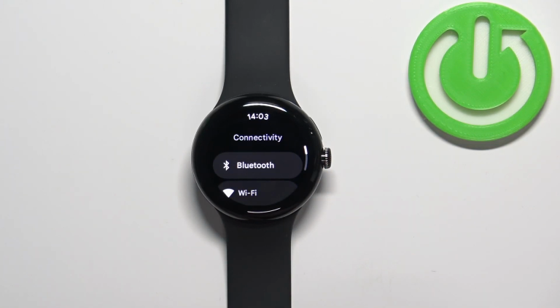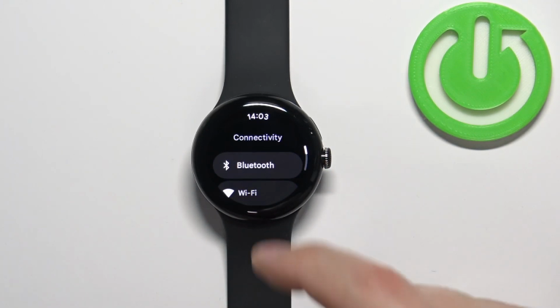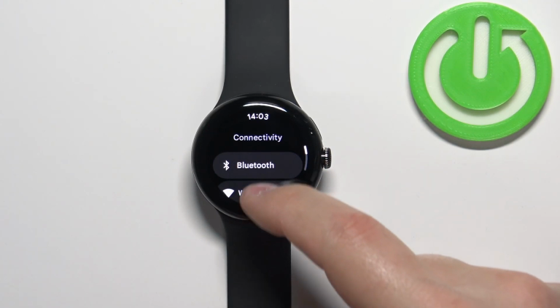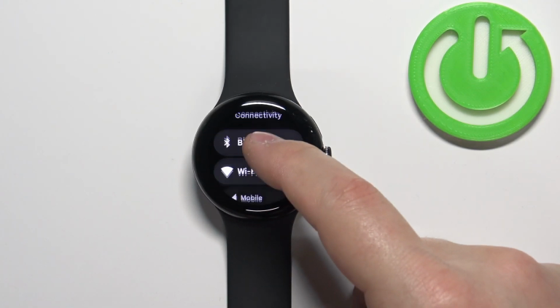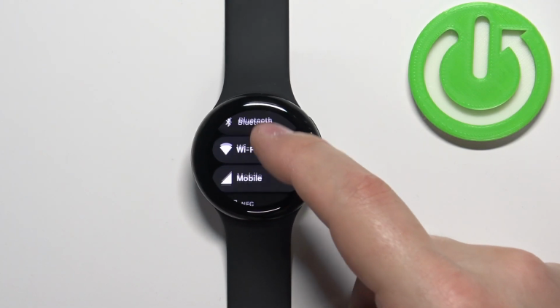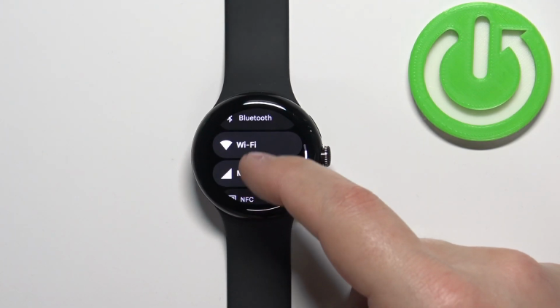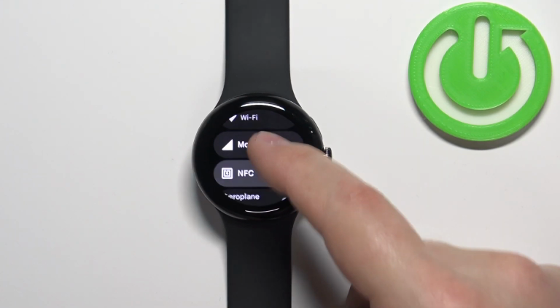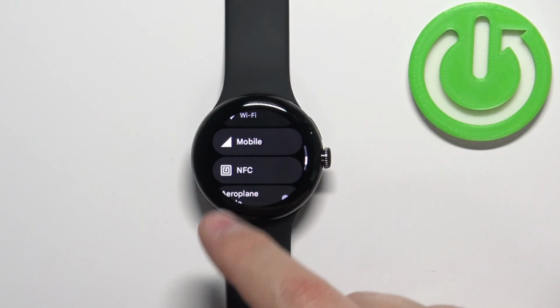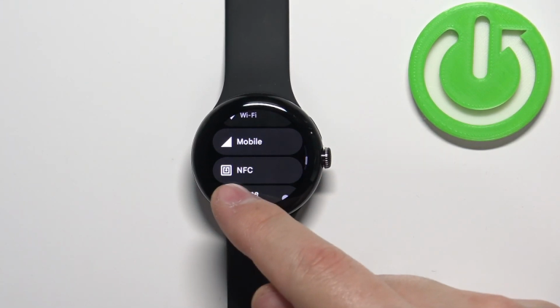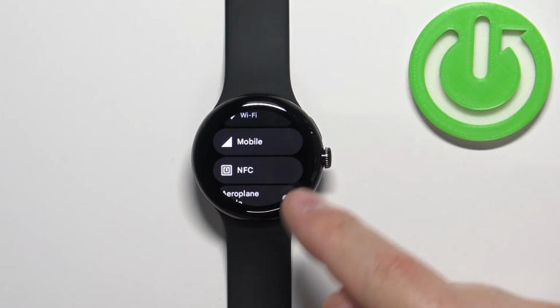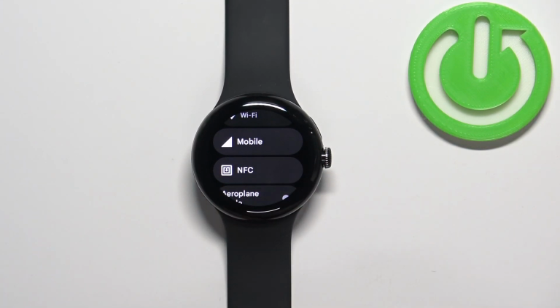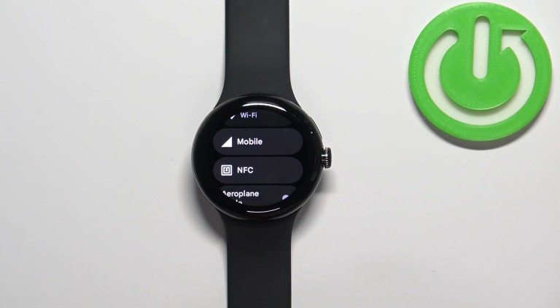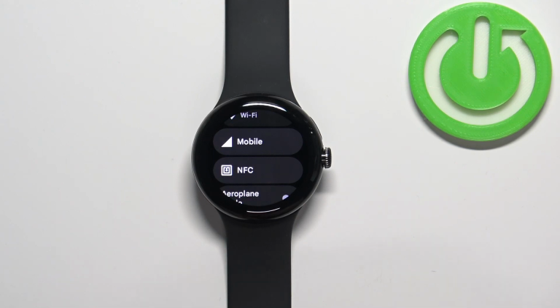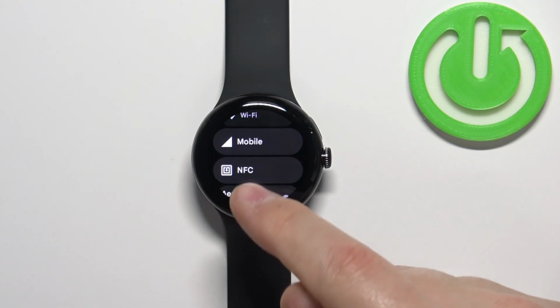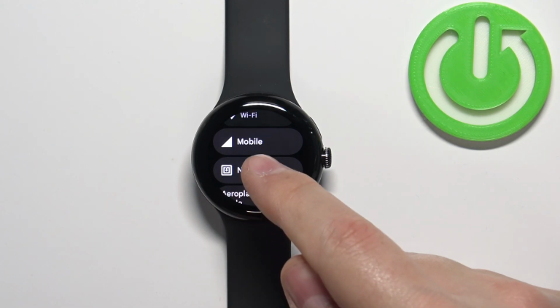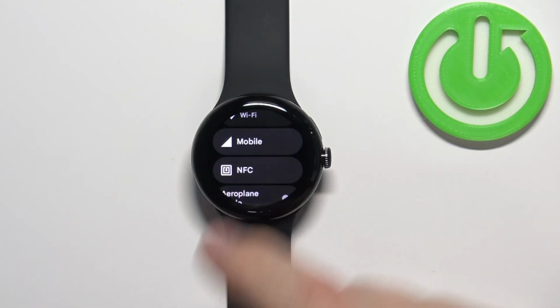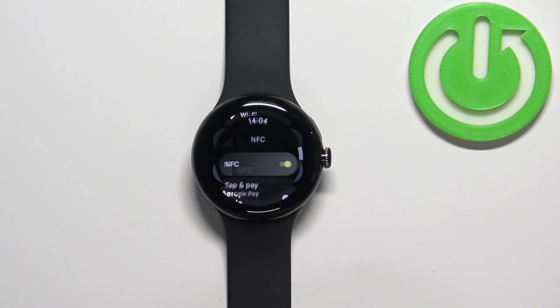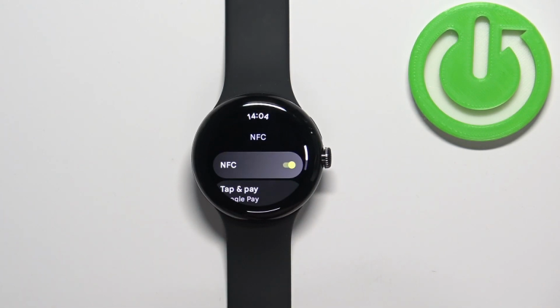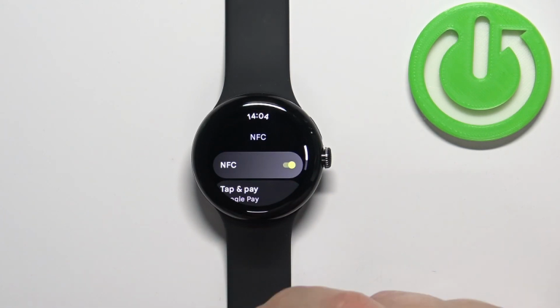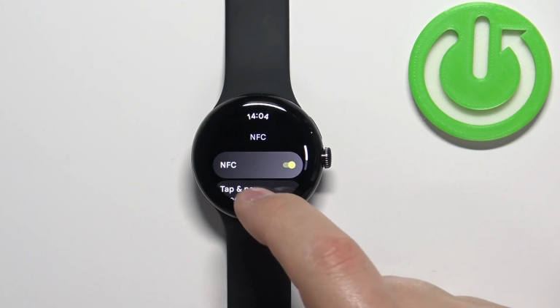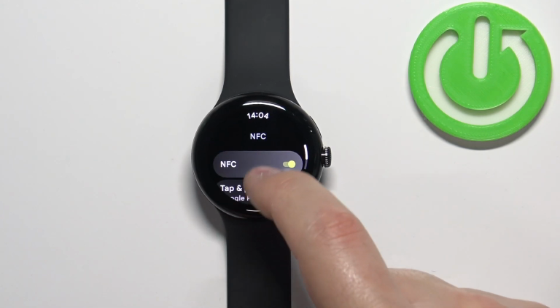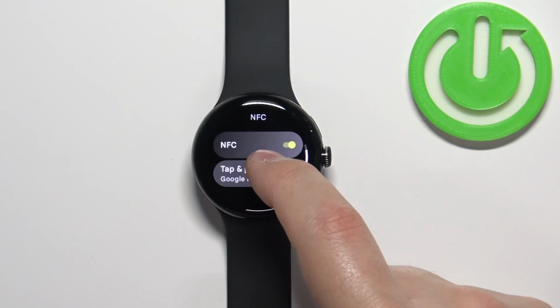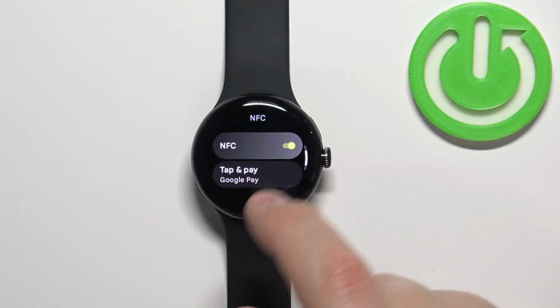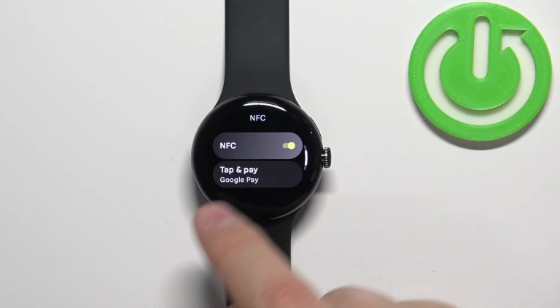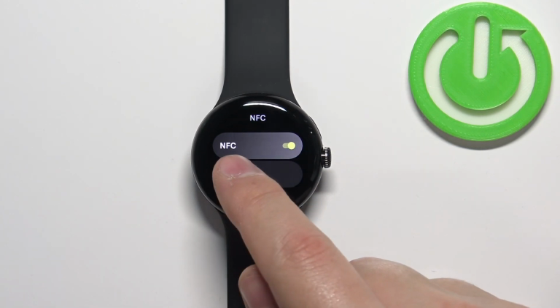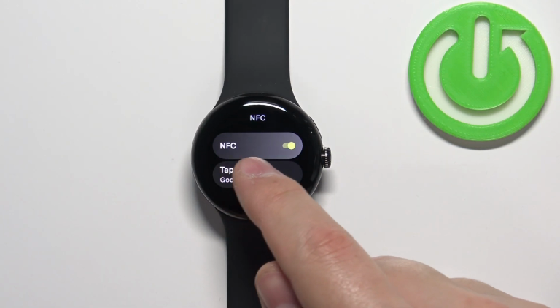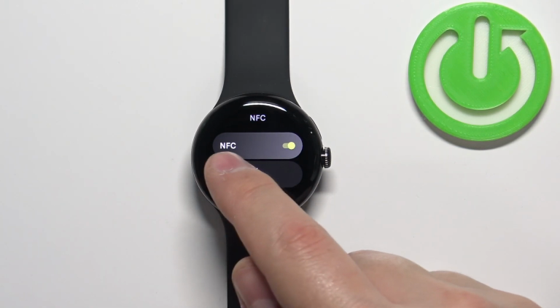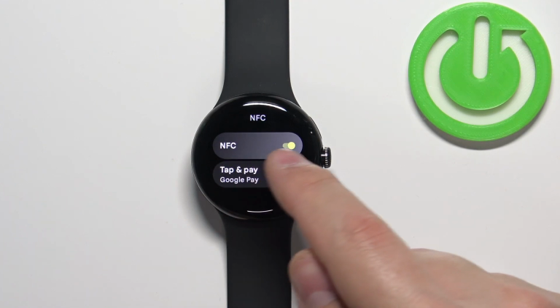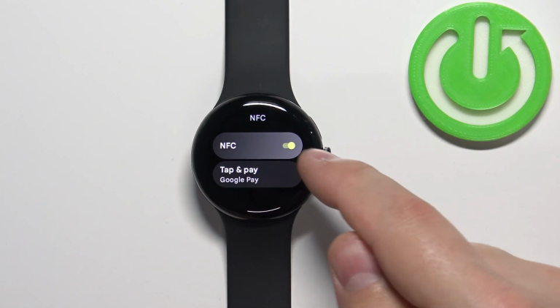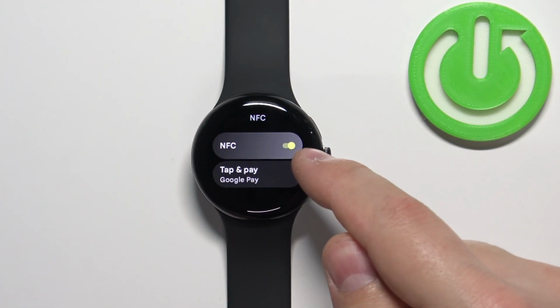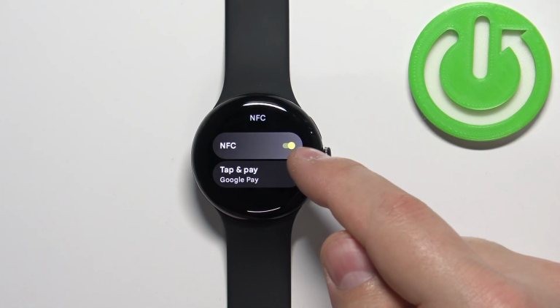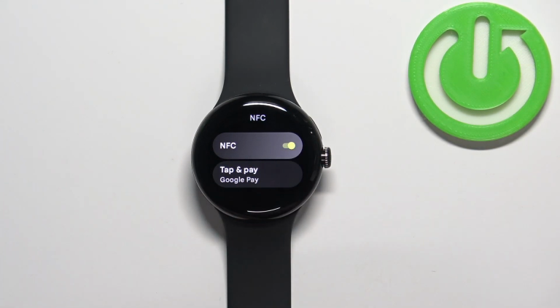Here, scroll down, find the option called NFC, and tap on it. Right here, as you can see, you have the NFC and next to it we have the slider.